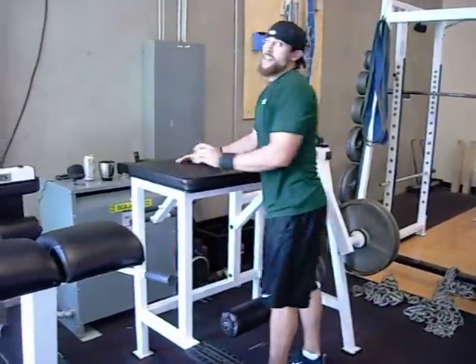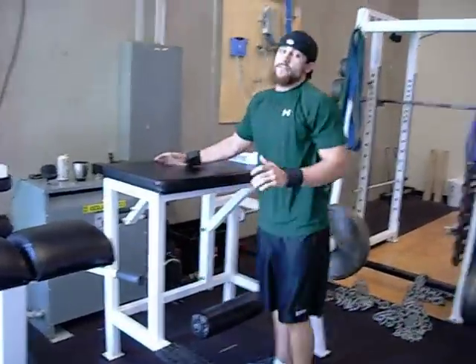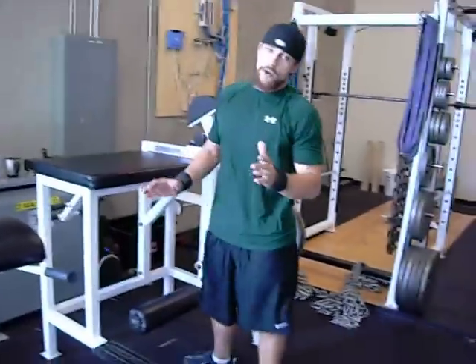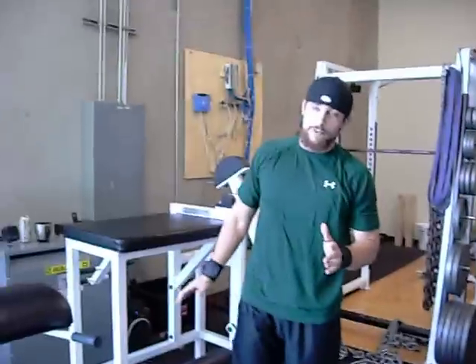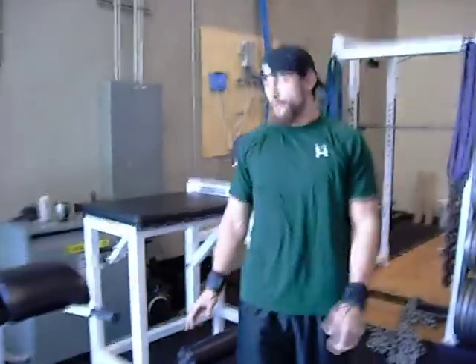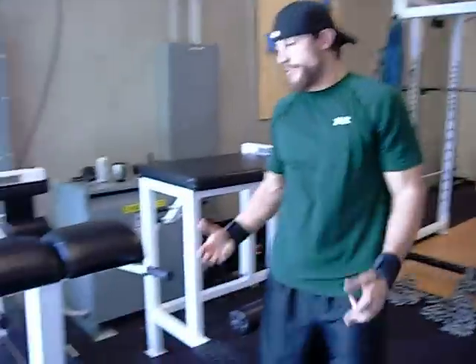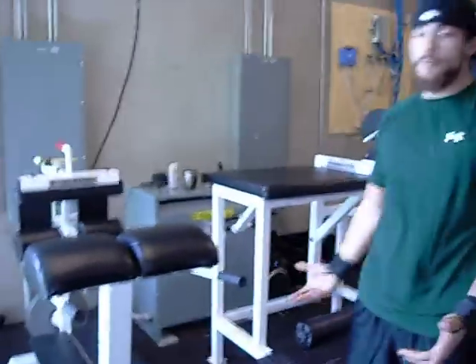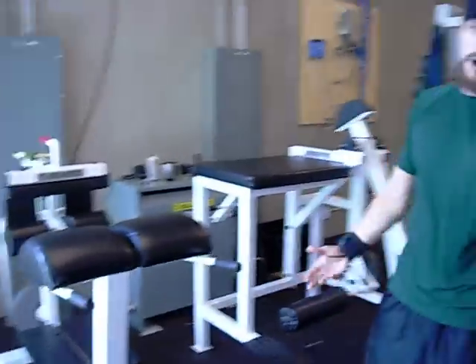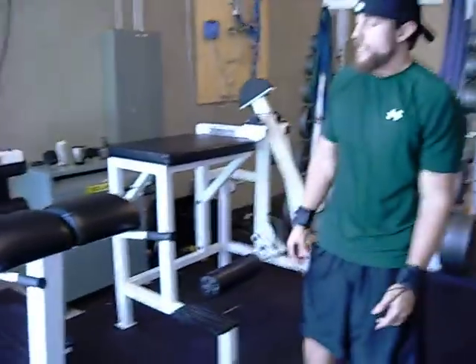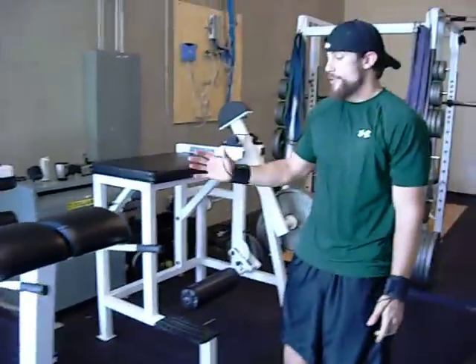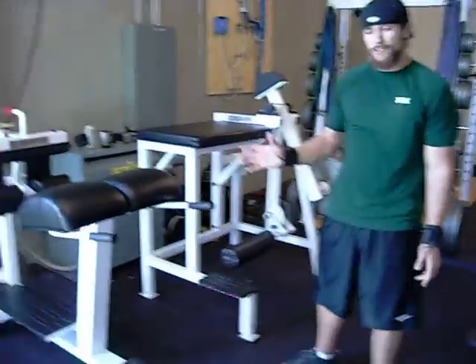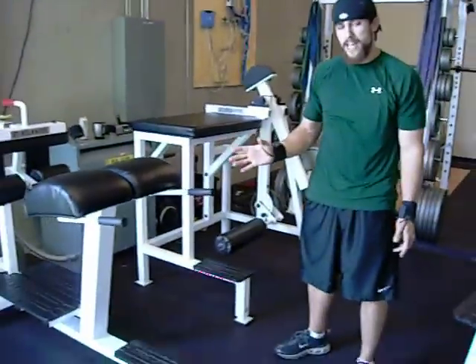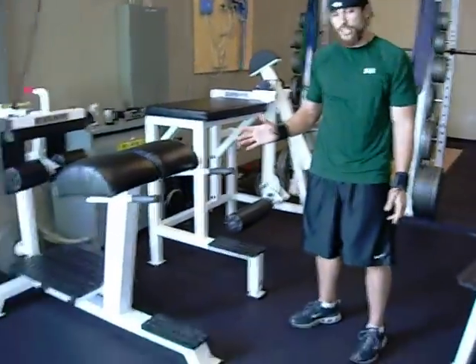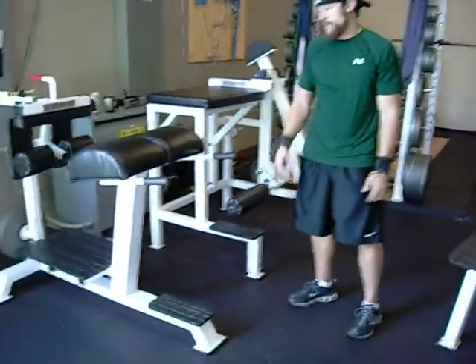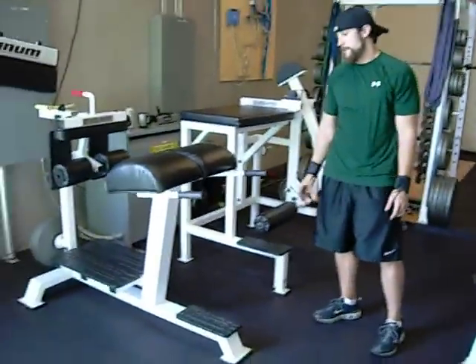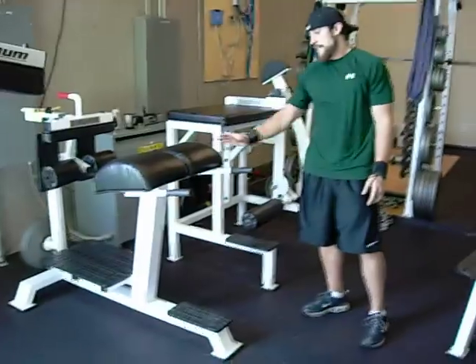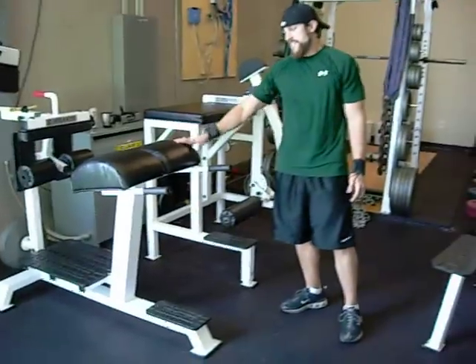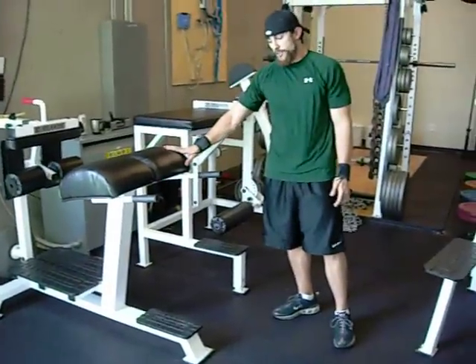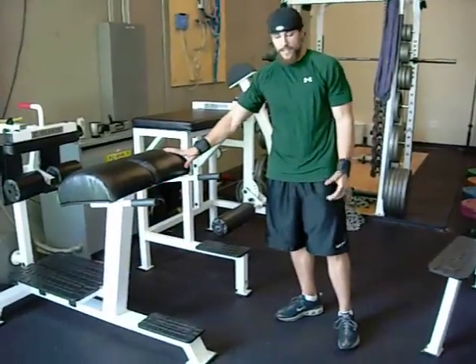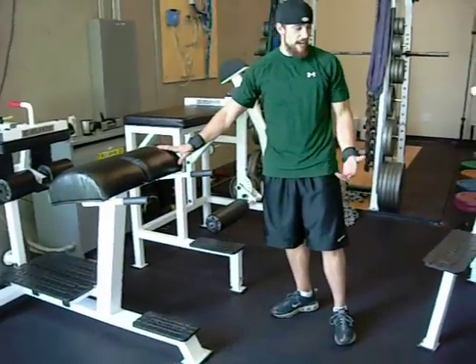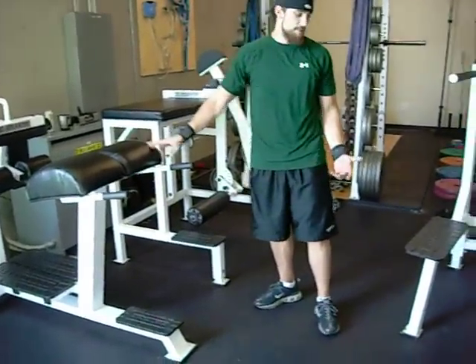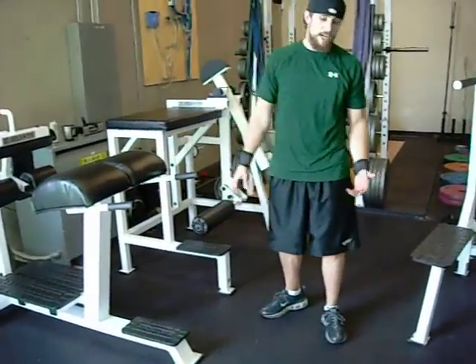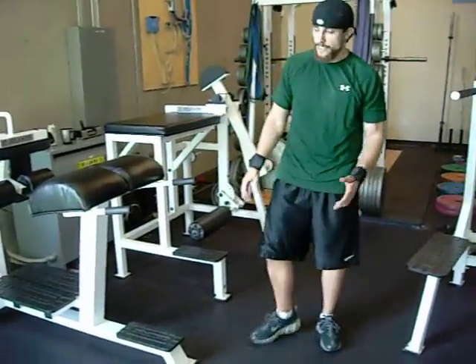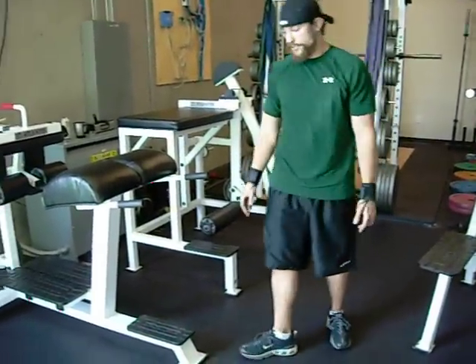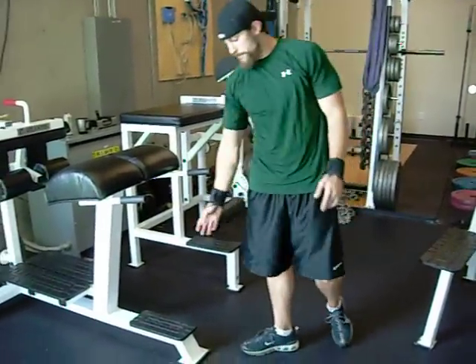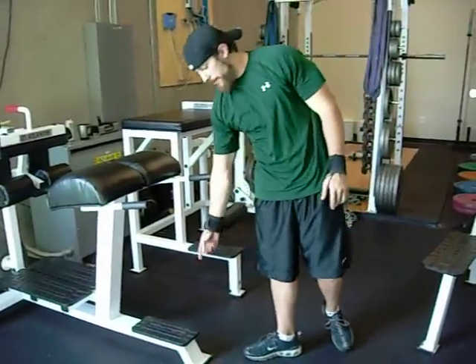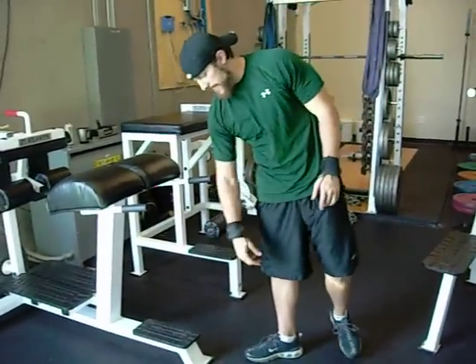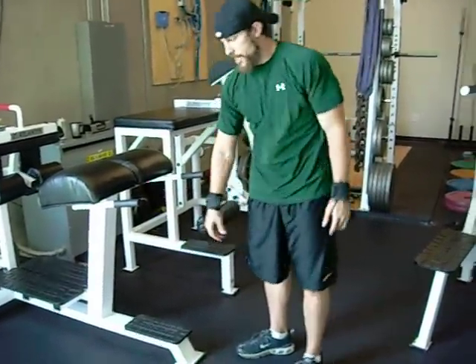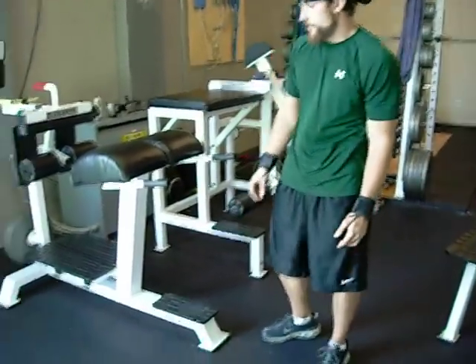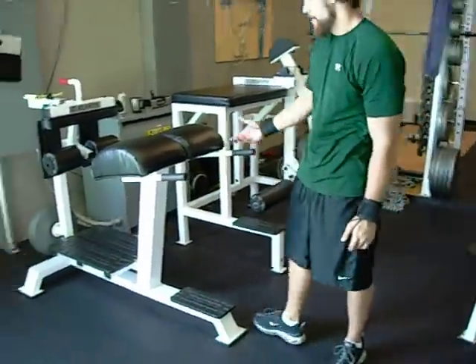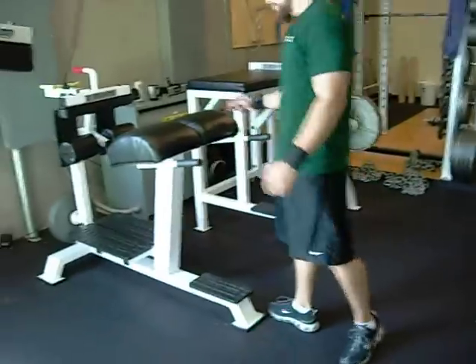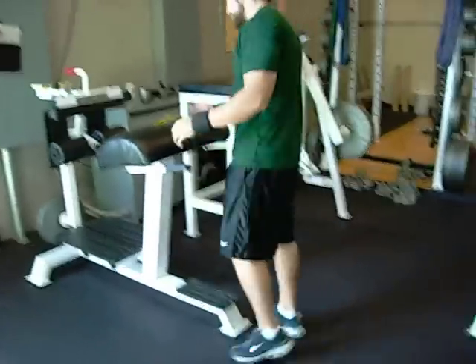Now, if you don't have the Reverse Hyper and you don't have the money to buy one, but you do have a boot cam in your gym — easy way to do it. You can use some type of dumbbell, or you can use a band and attach it to the bottom of the boot cam. Pretty easy.